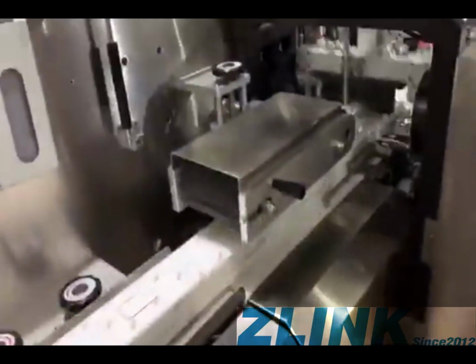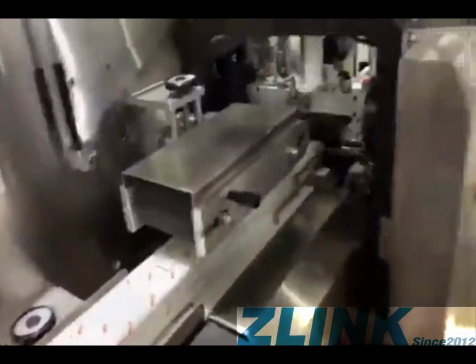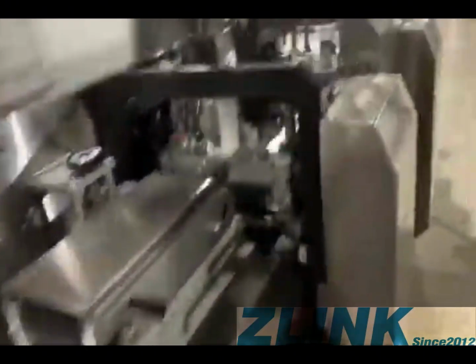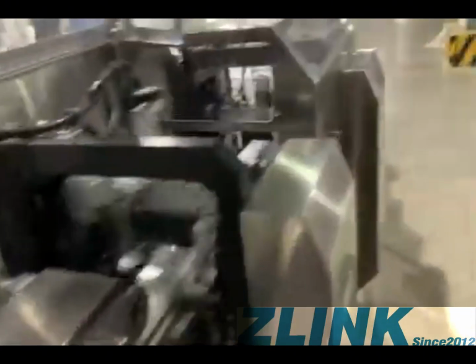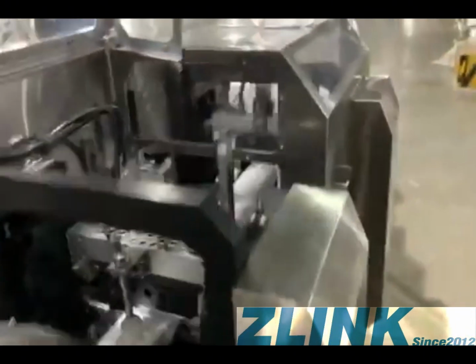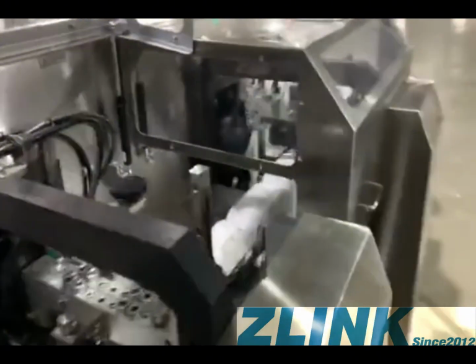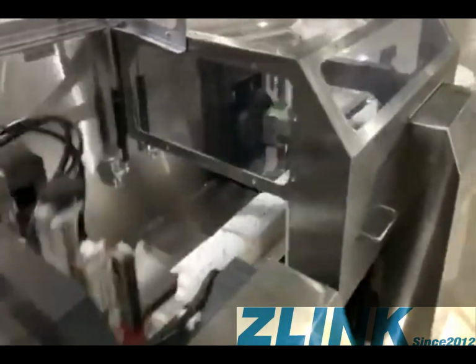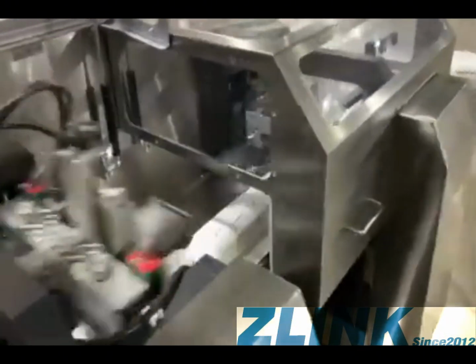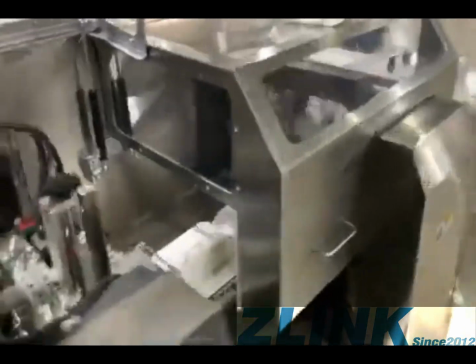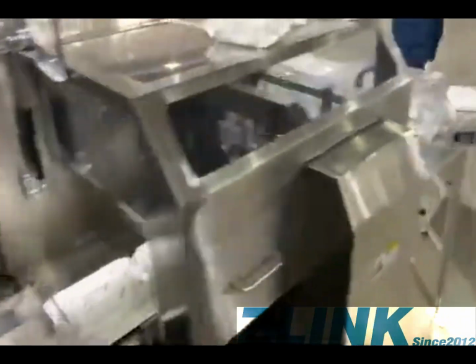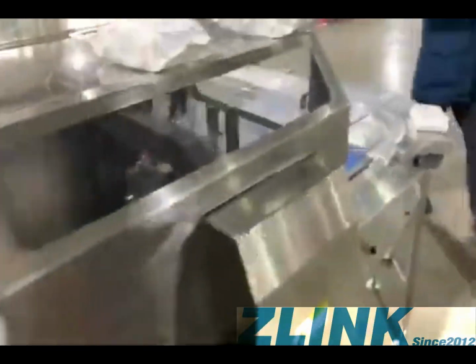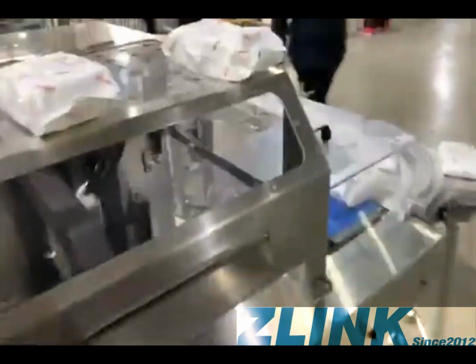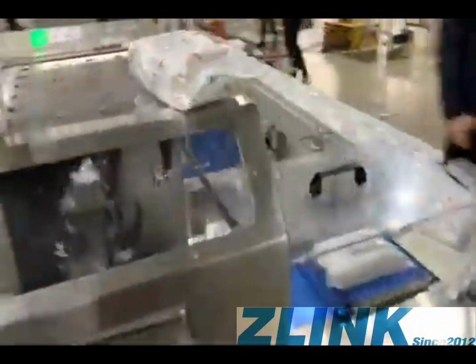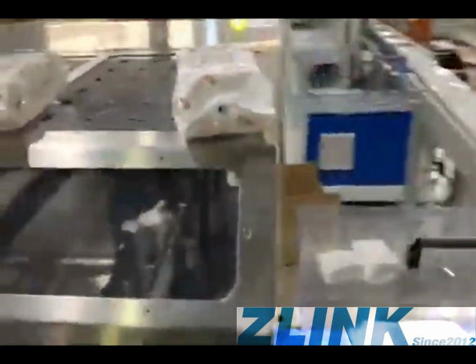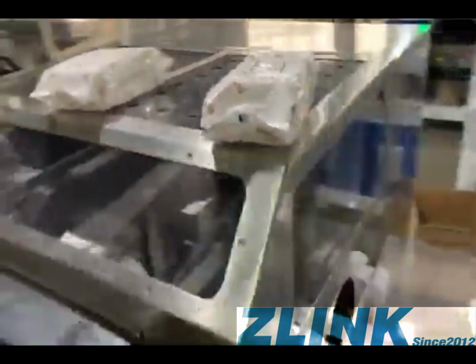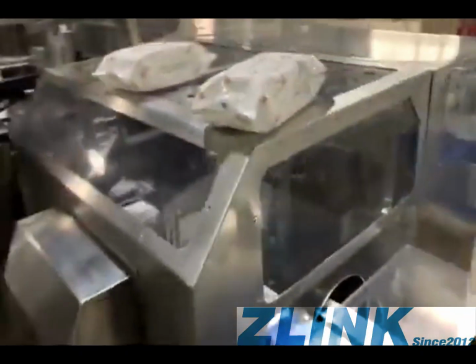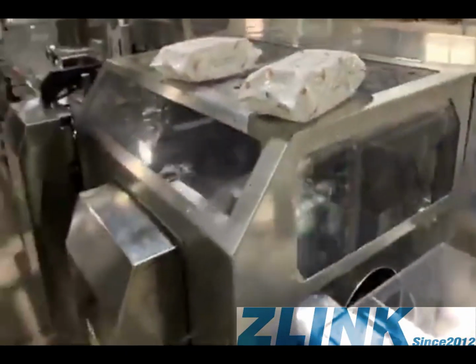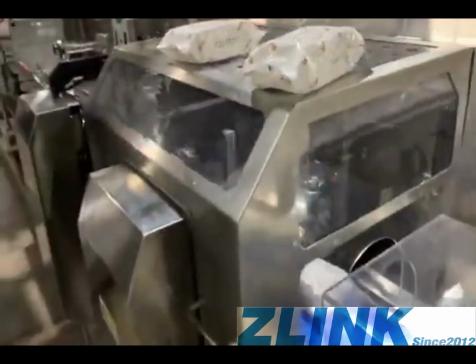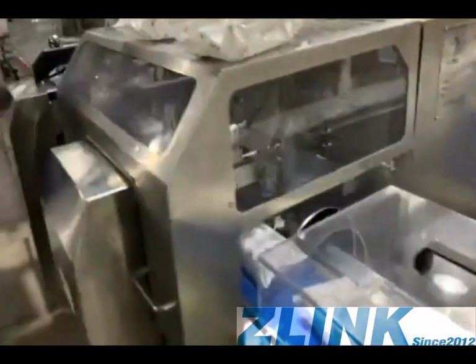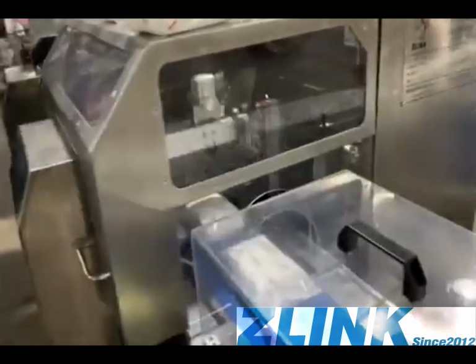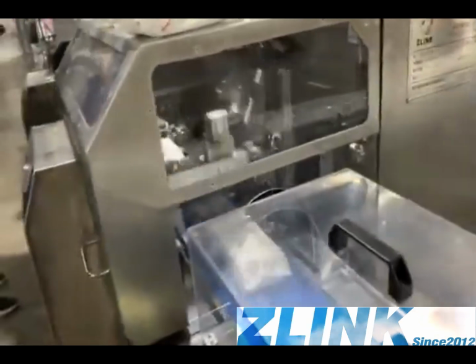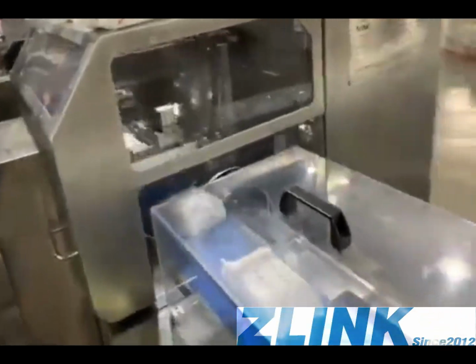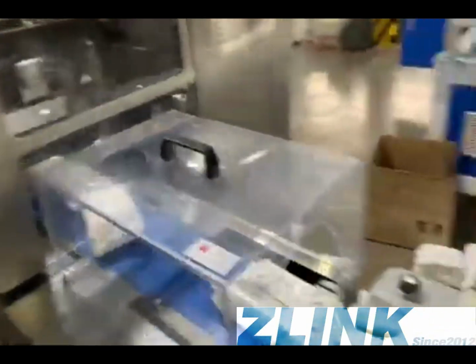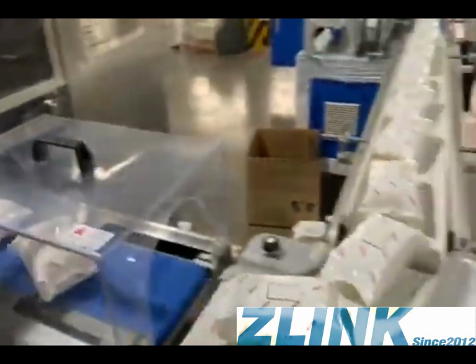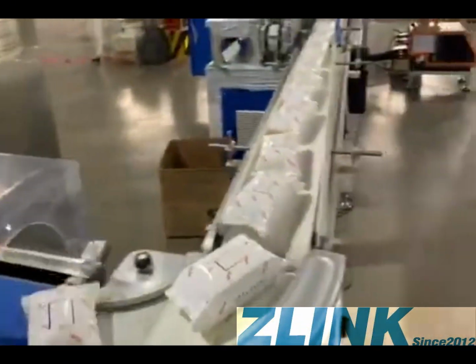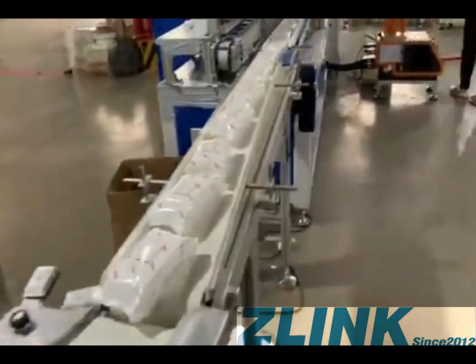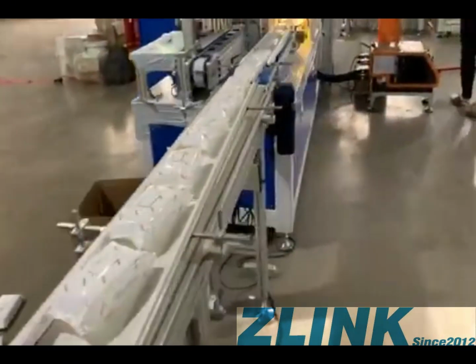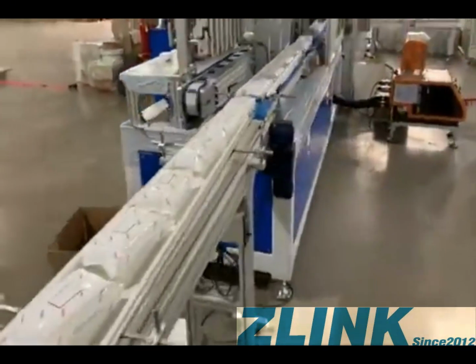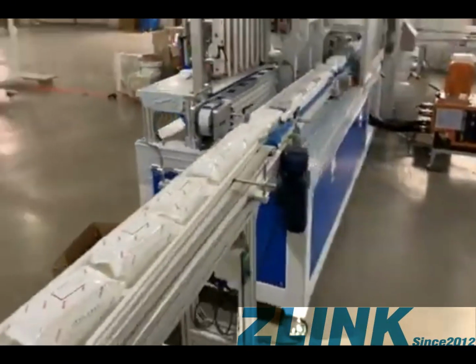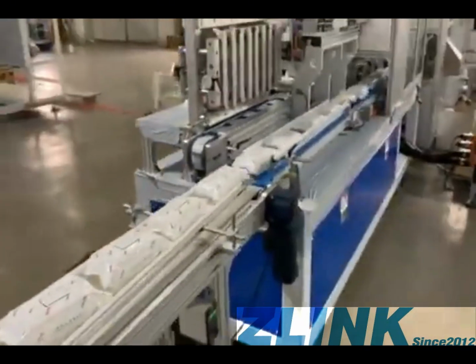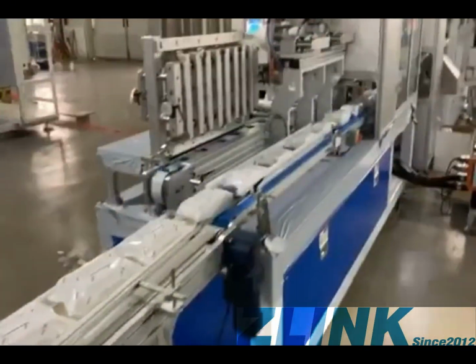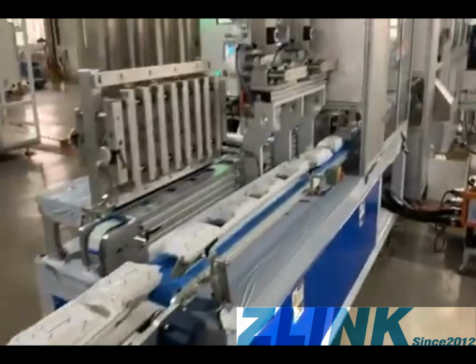This is the 12-line white wipes machine. Here you can see the bags, and this part is the transfer line for transferring the bags along the production line.